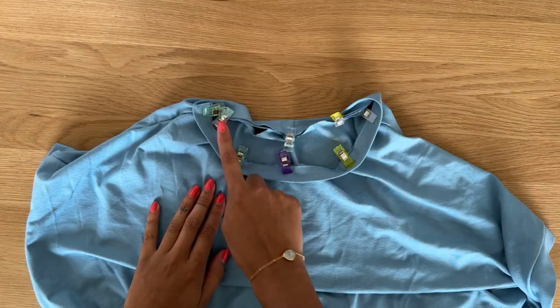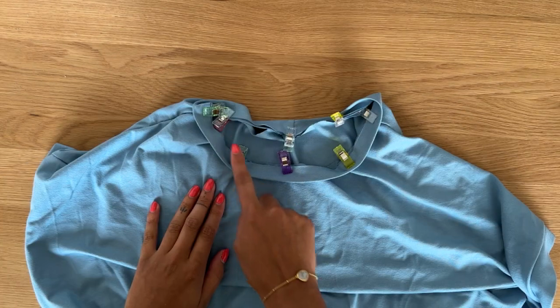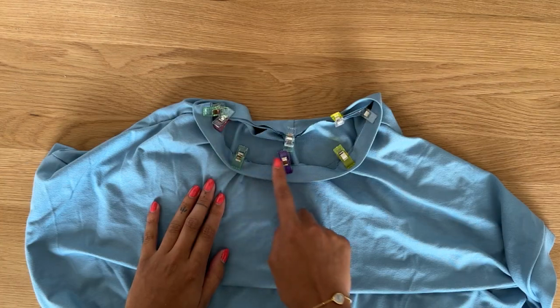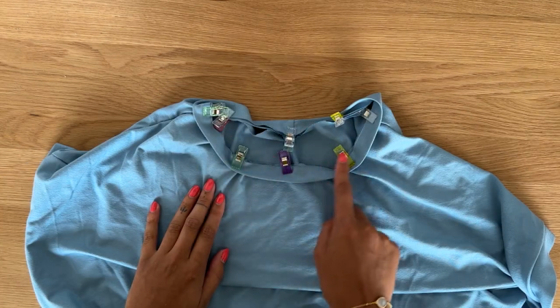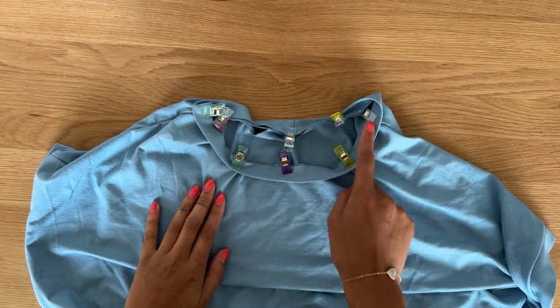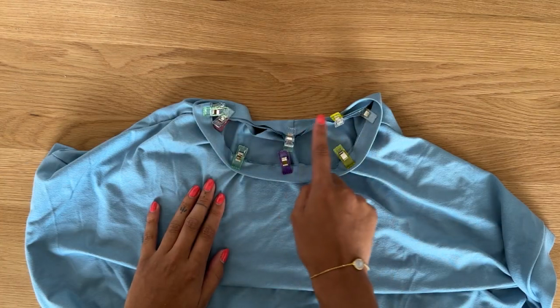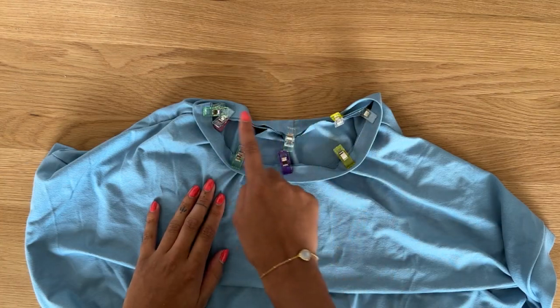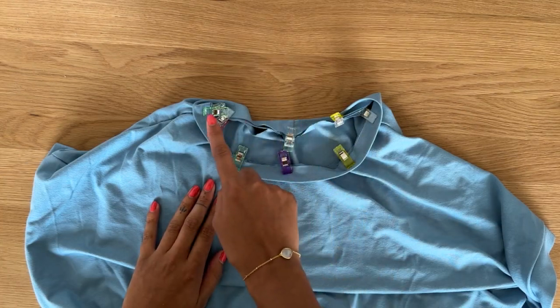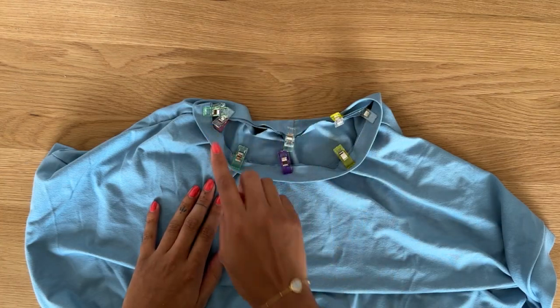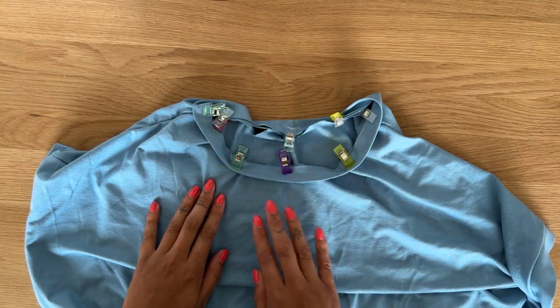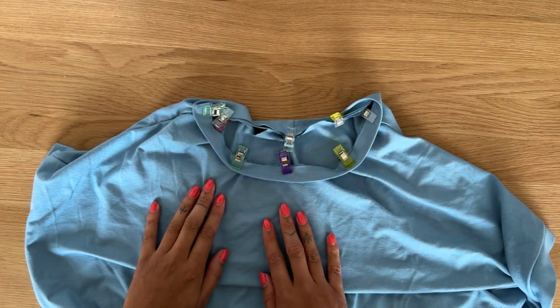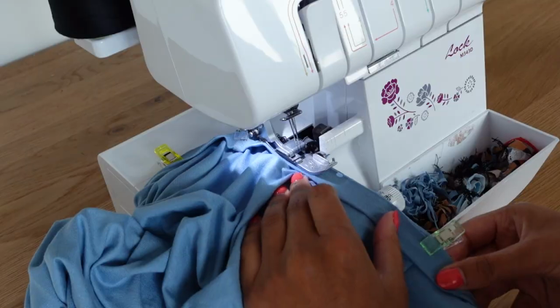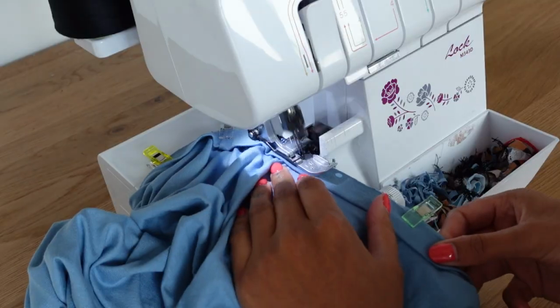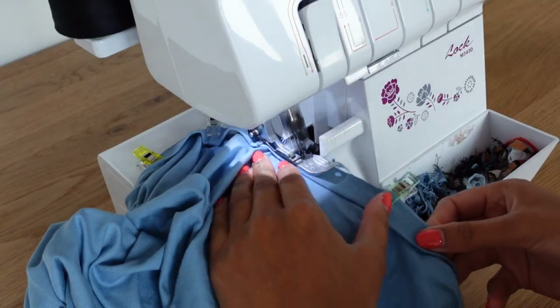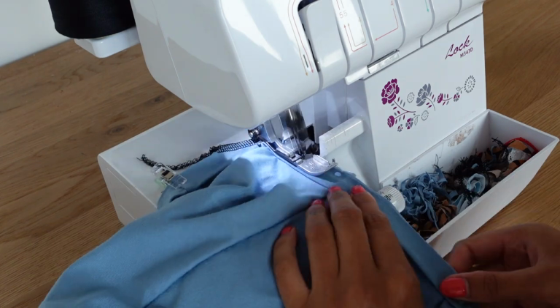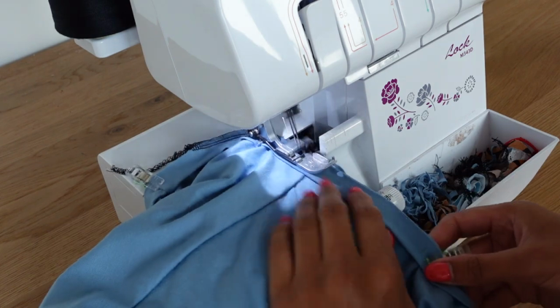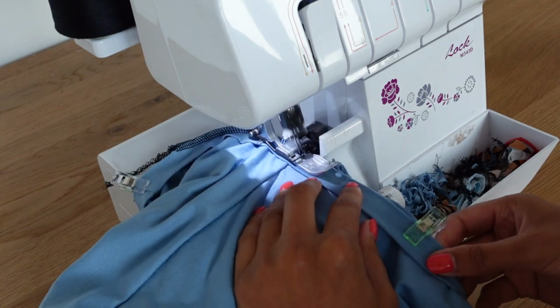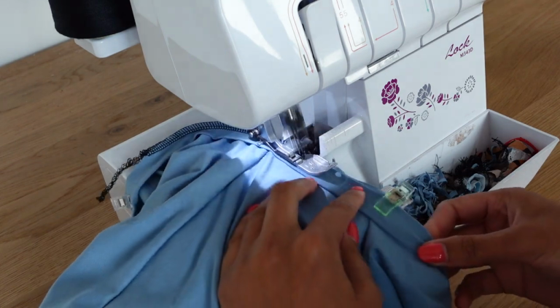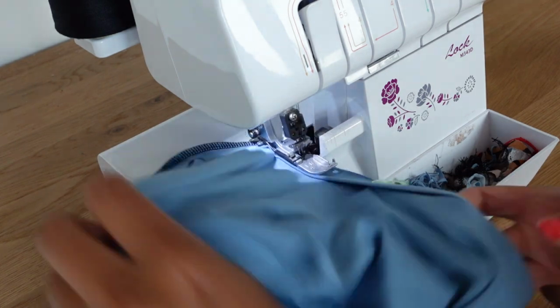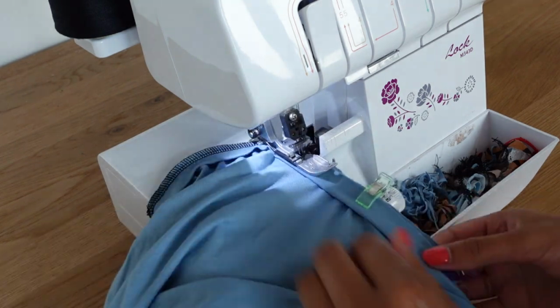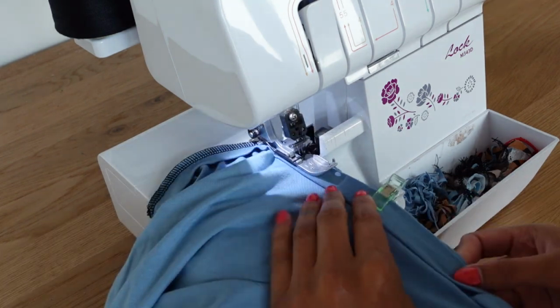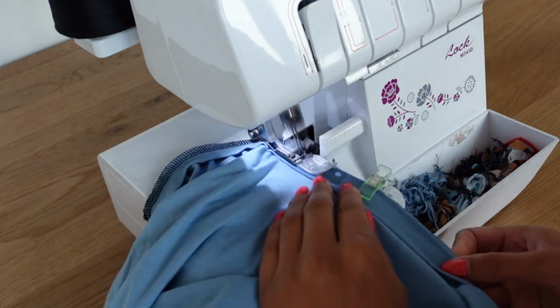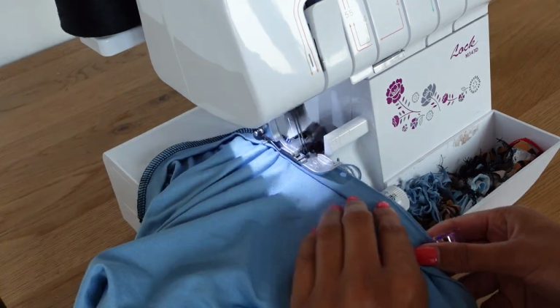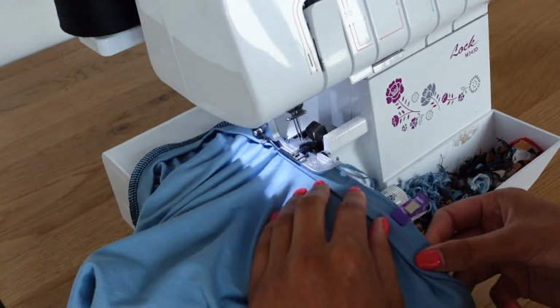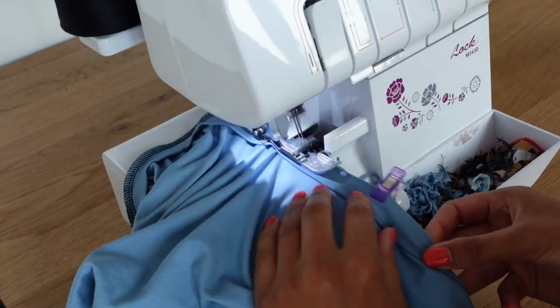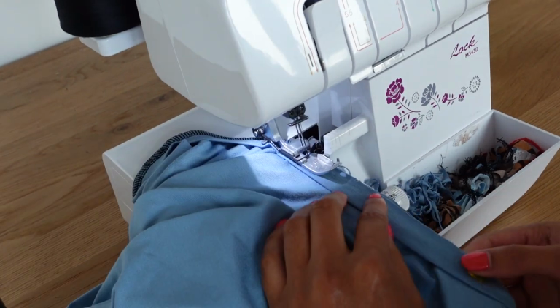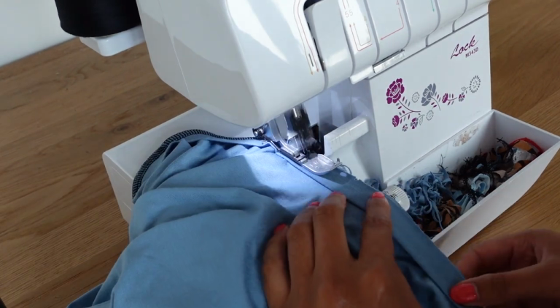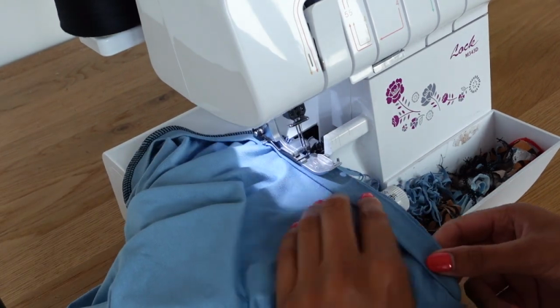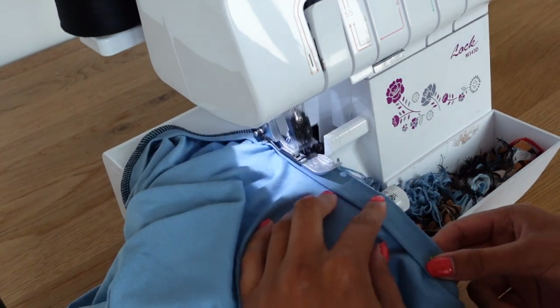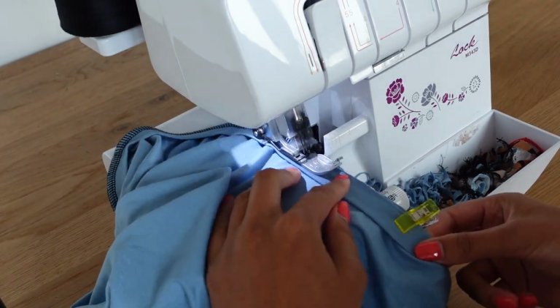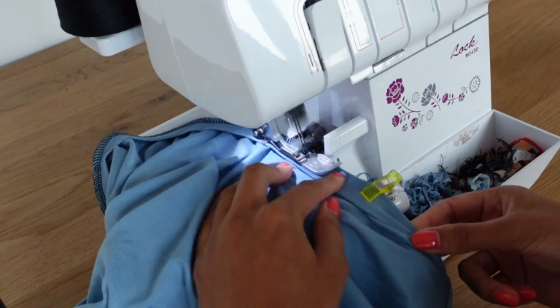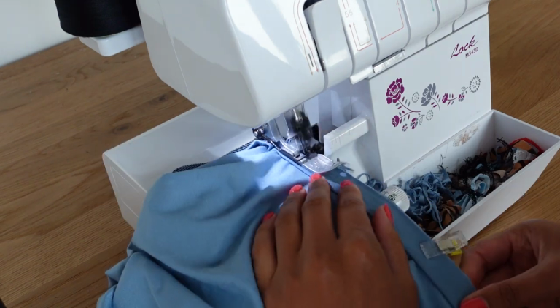Next we're going to sew the entire neckband edge closed. I always like to start a few inches from the center back to create less bulk and it'll make it easier to feed it through the machine.